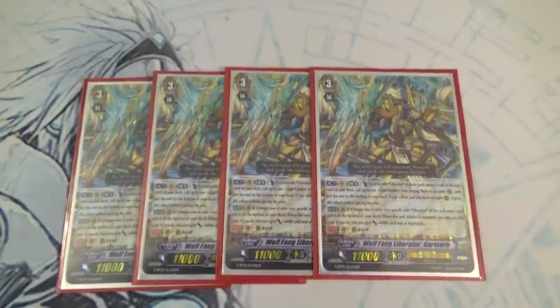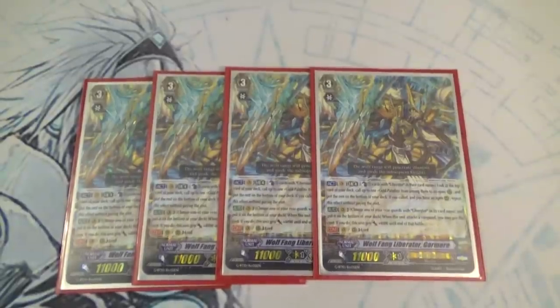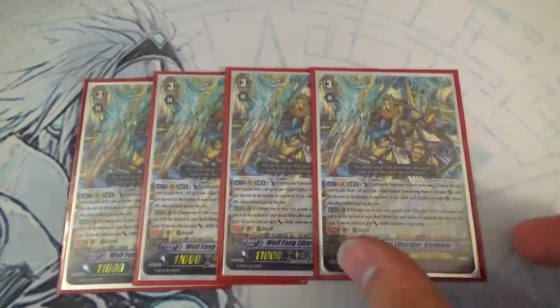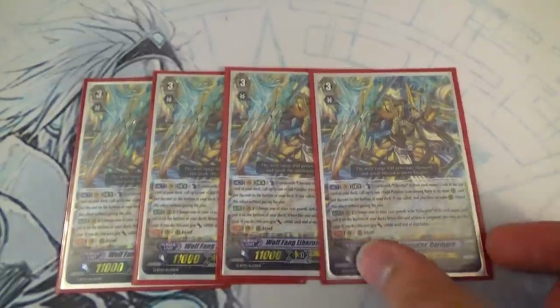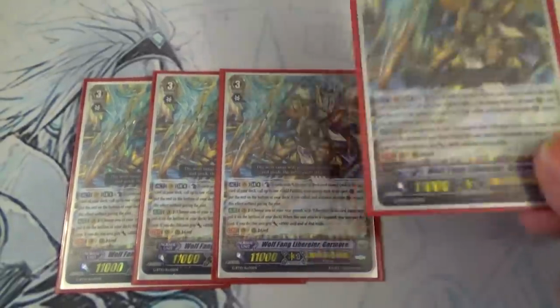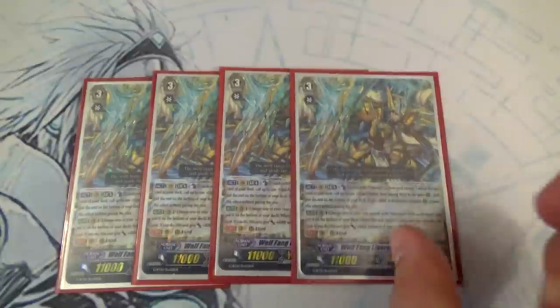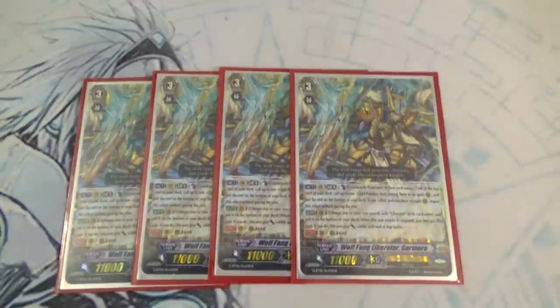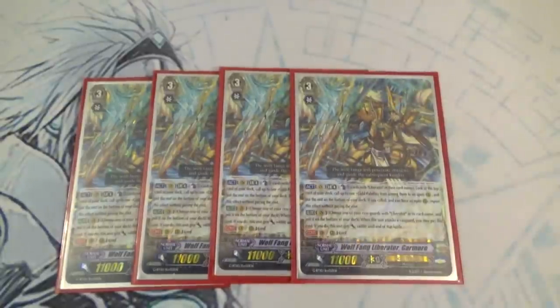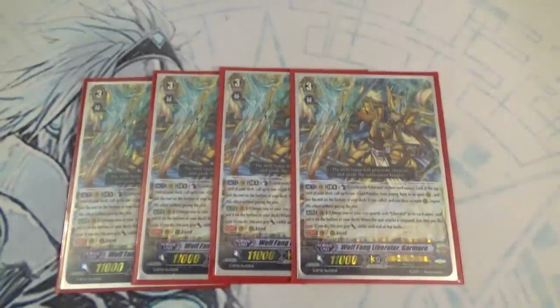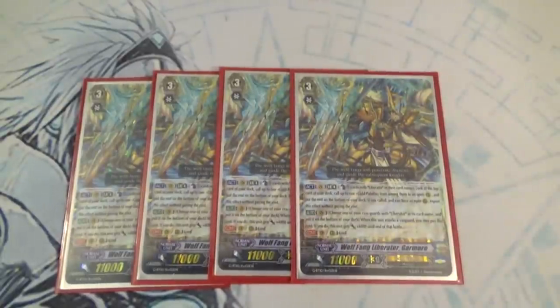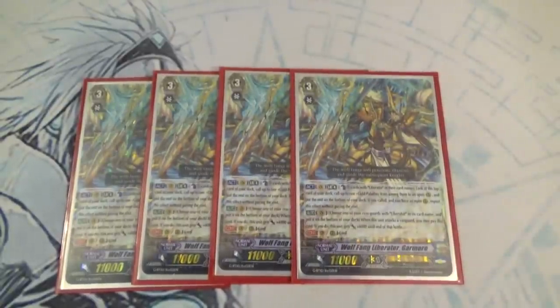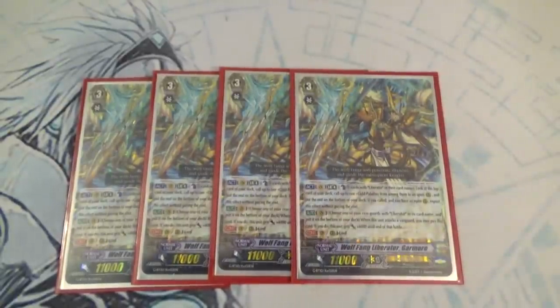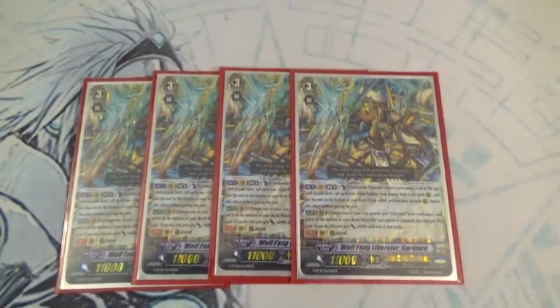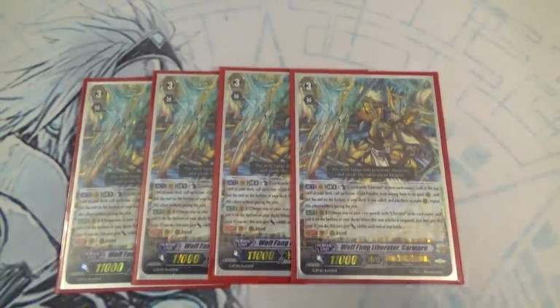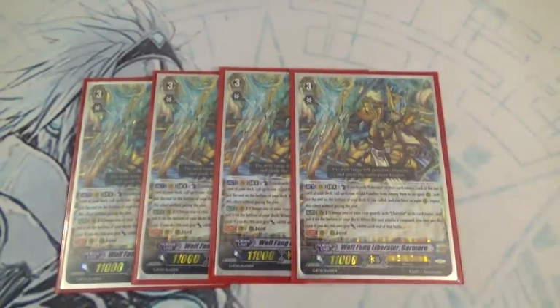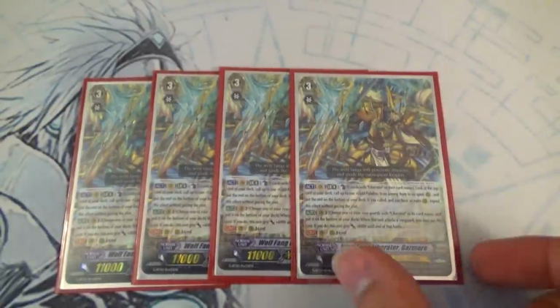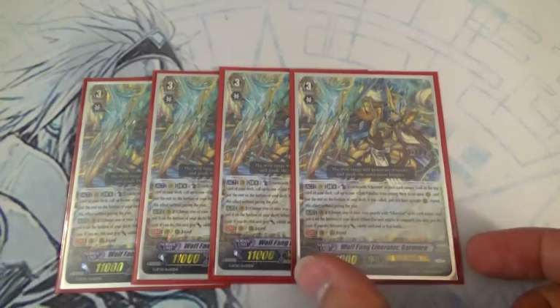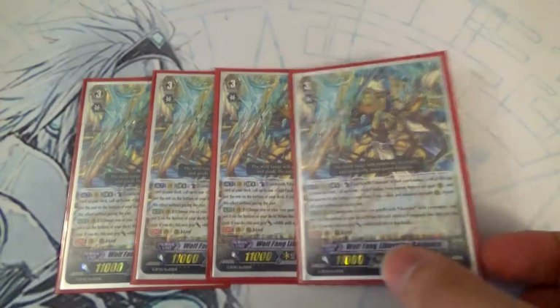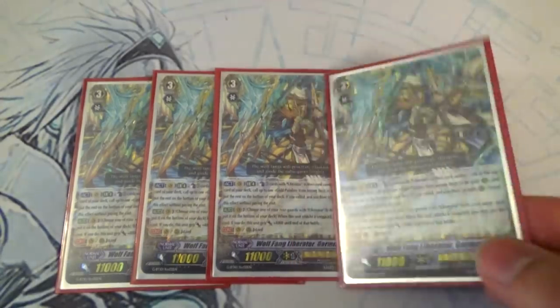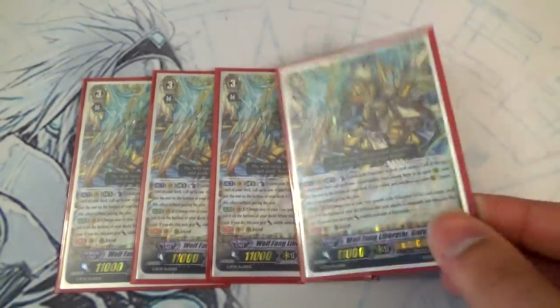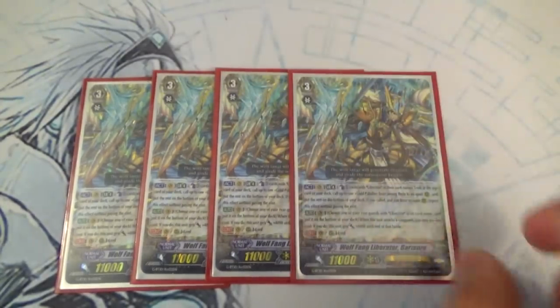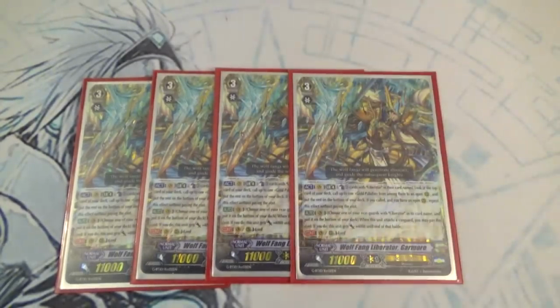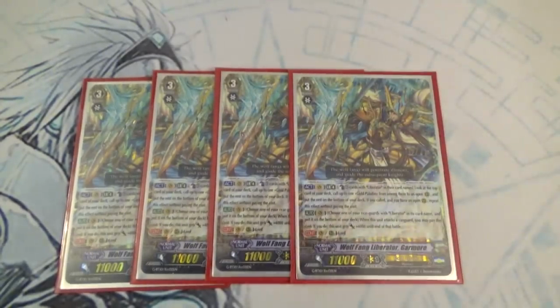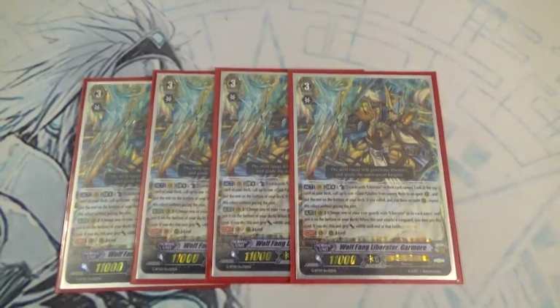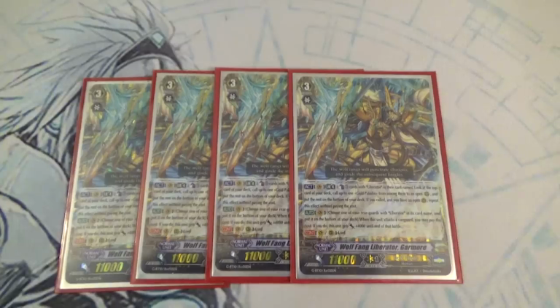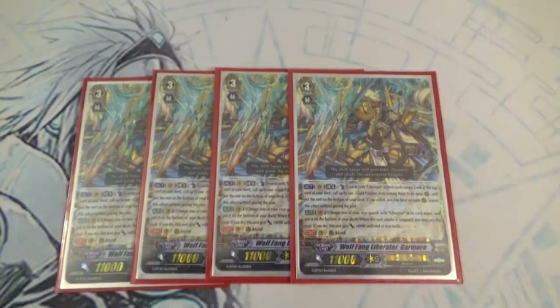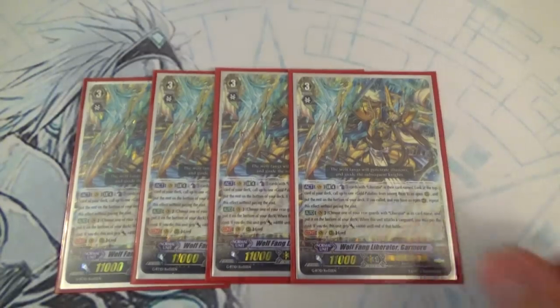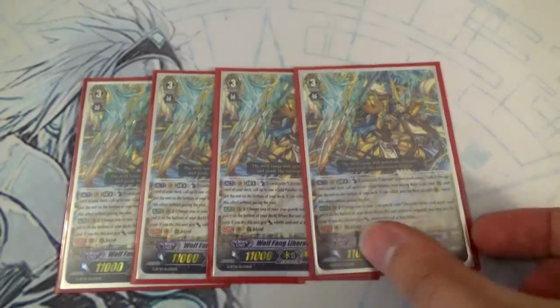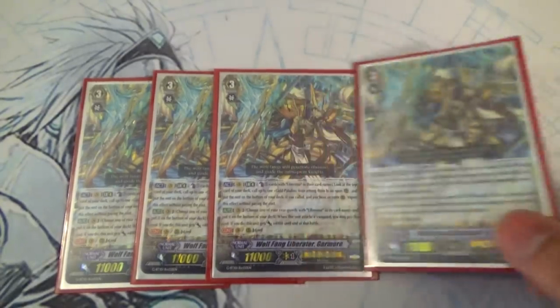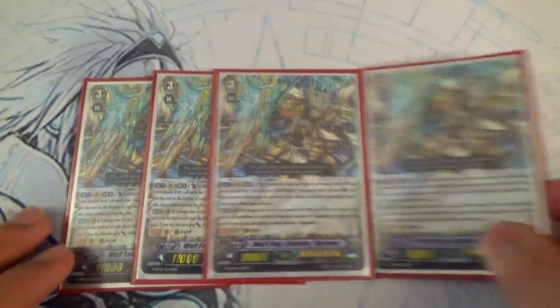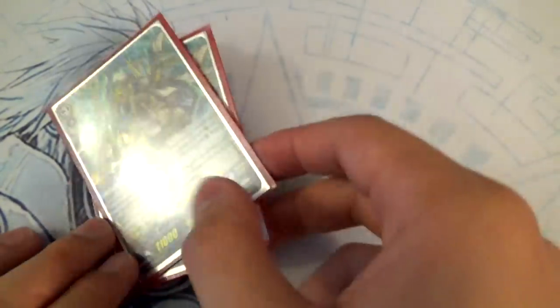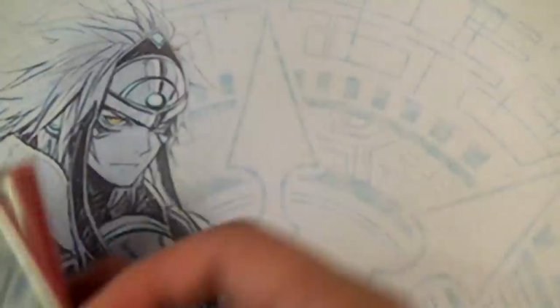Its other skill is pretty decent. When it attacks, you choose a Liberator Vanguard from the bottom of your deck and it gets 4k — choose a Liberator Vanguard, not Rearguard. And then it has Lord, but that doesn't matter because Clan Fight exists.